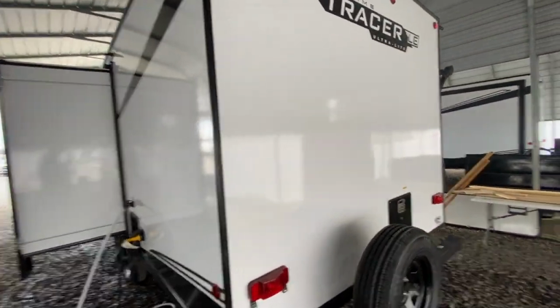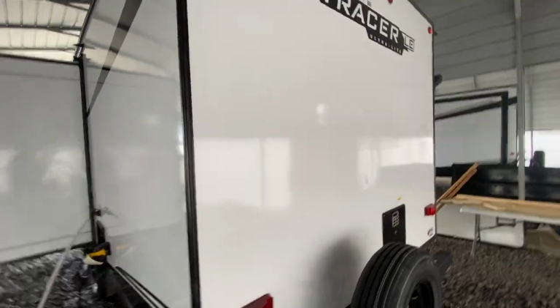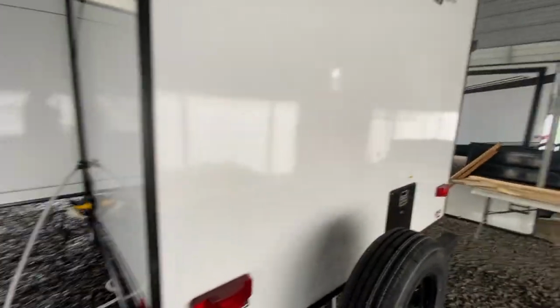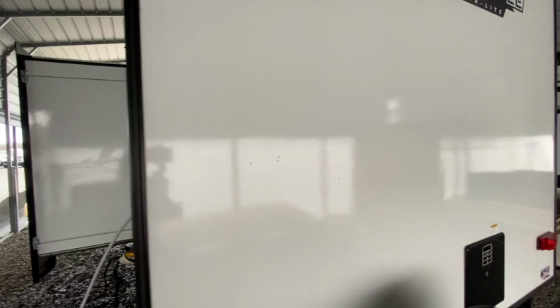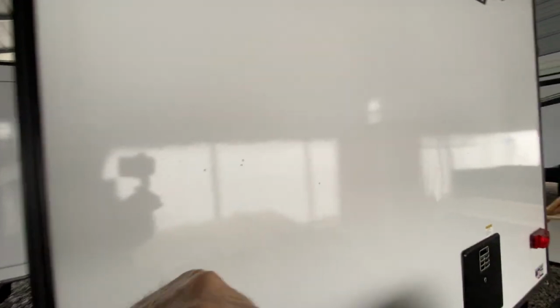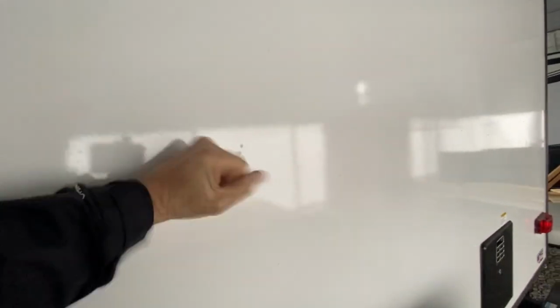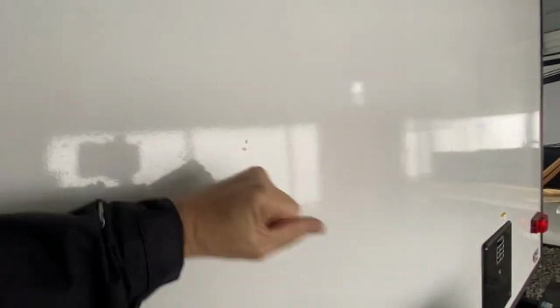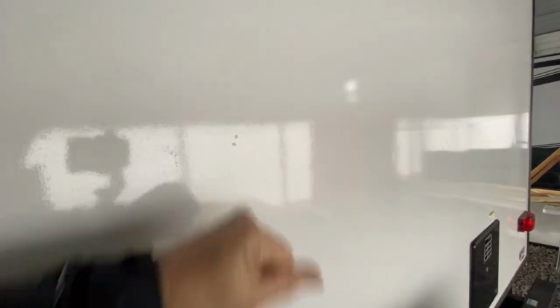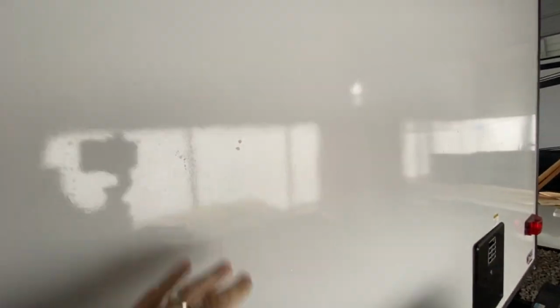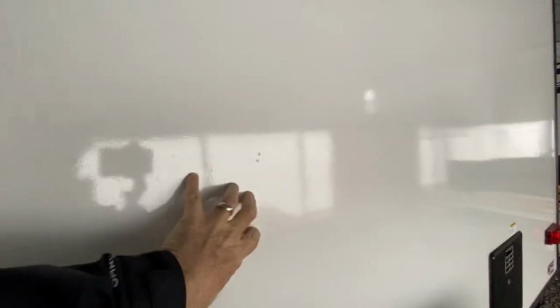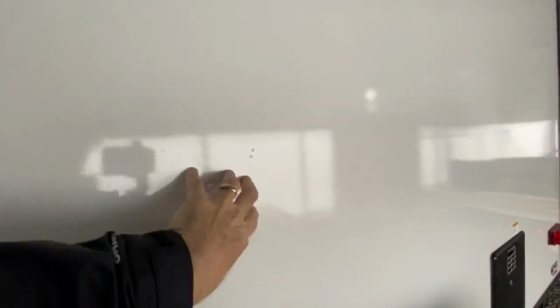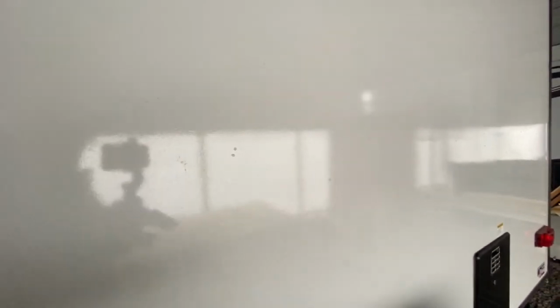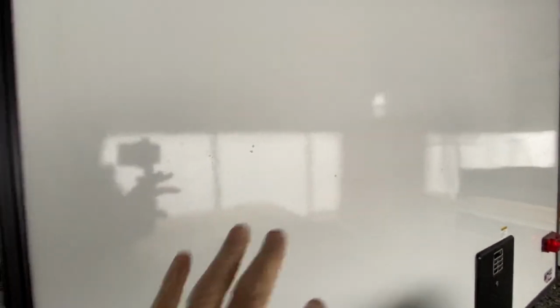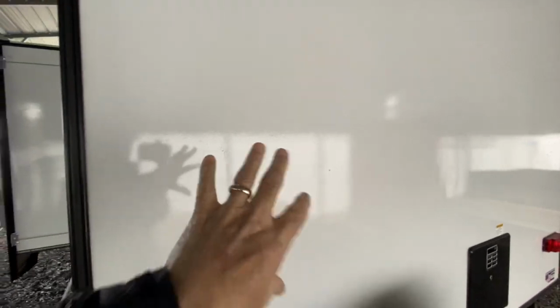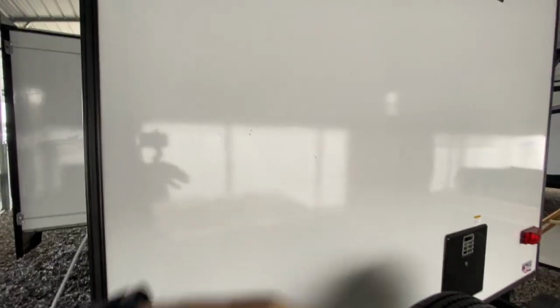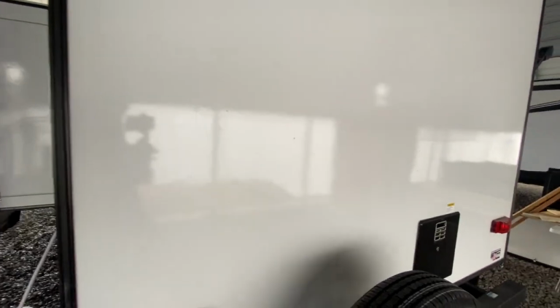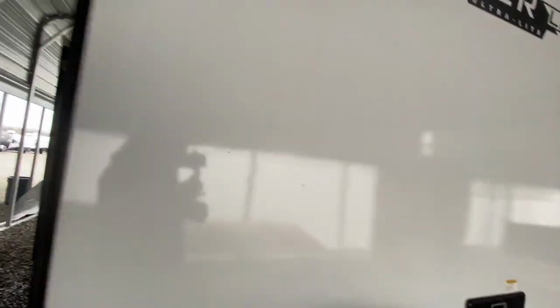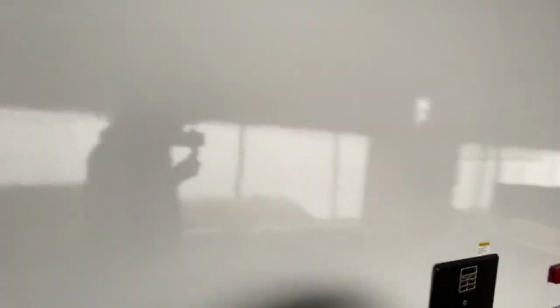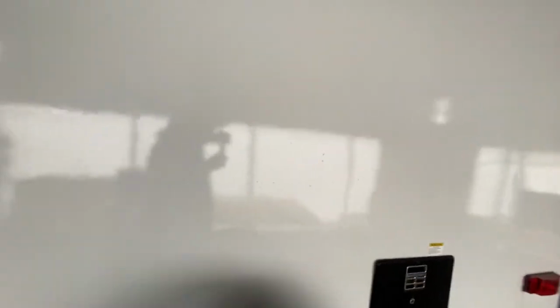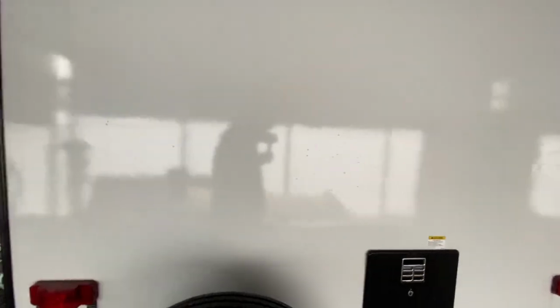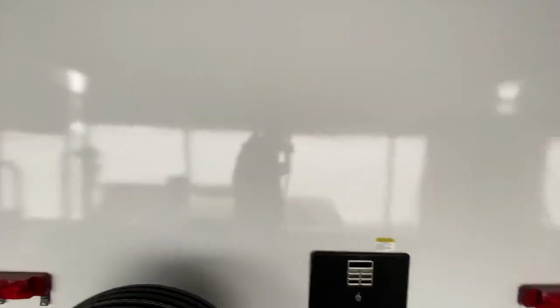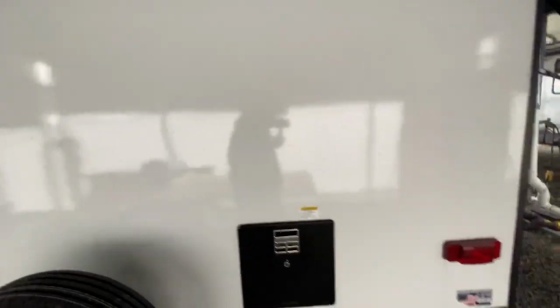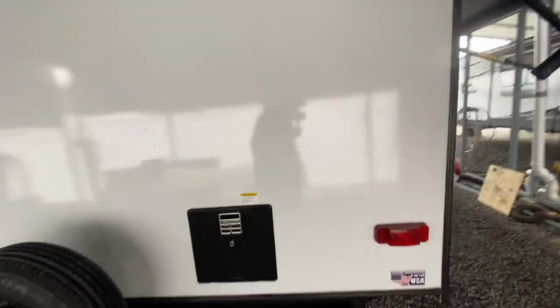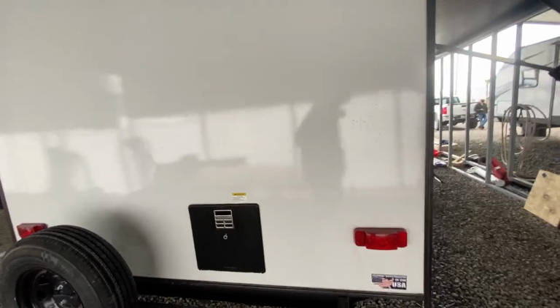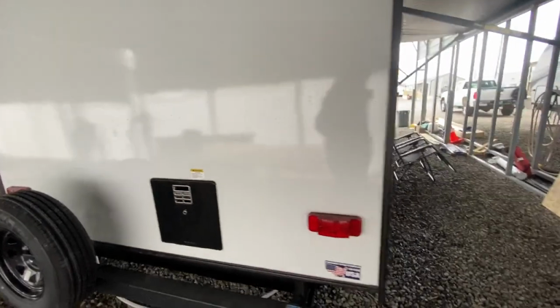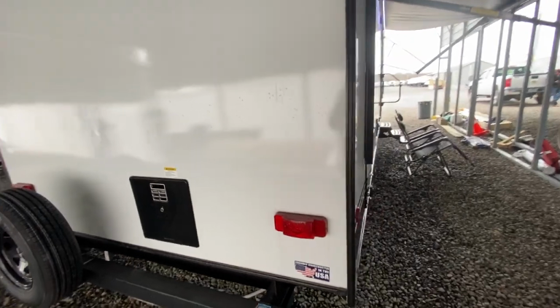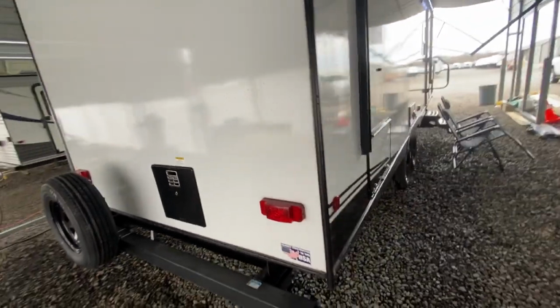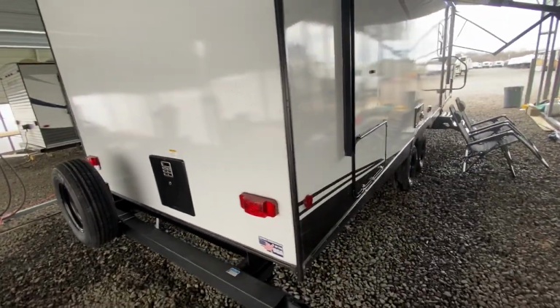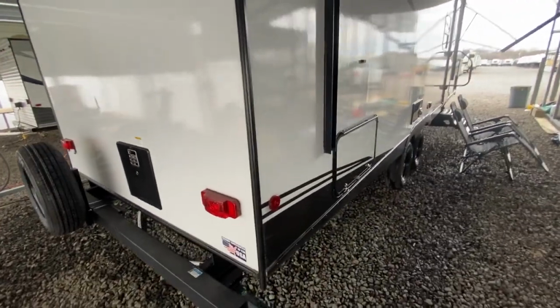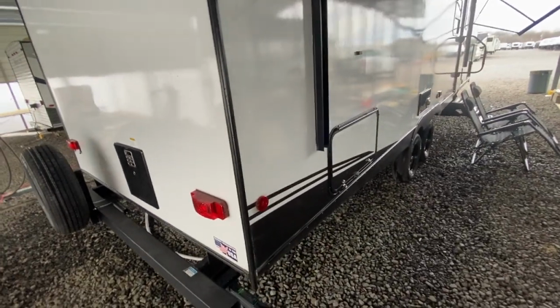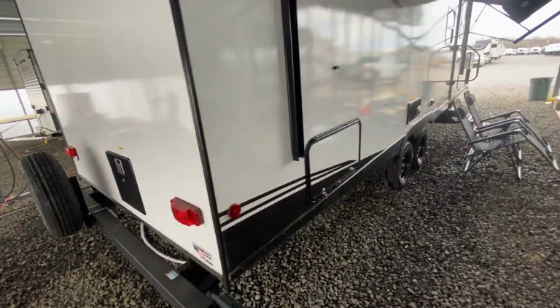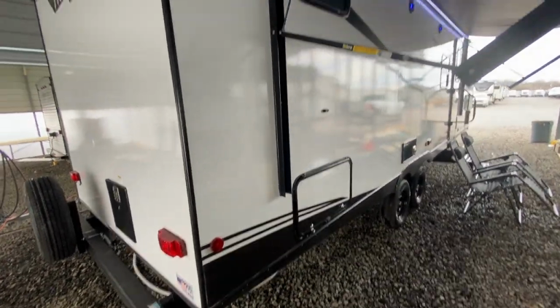All the walls are laminated, even the rear wall. Like if you walk up to a Keystone Bullet or something like that, you can push that wall and watch it bounce in and out. This is a very well-built trailer — not real fancy, but it is nice.